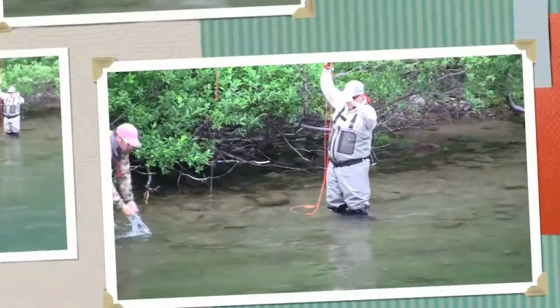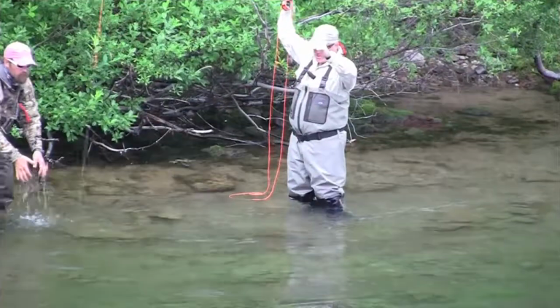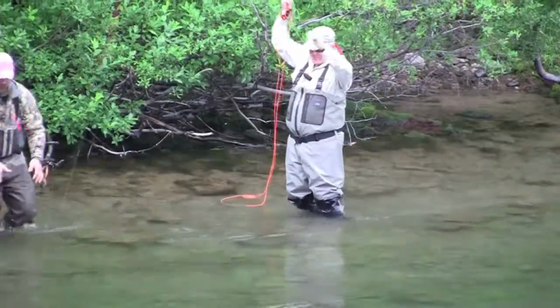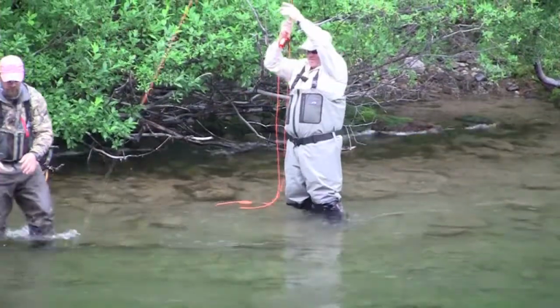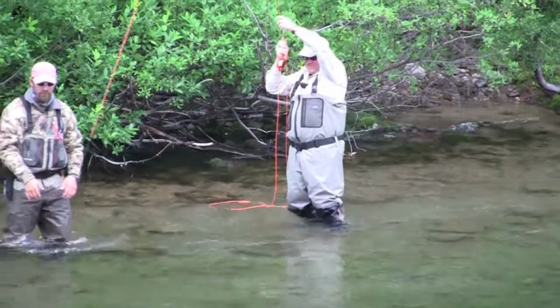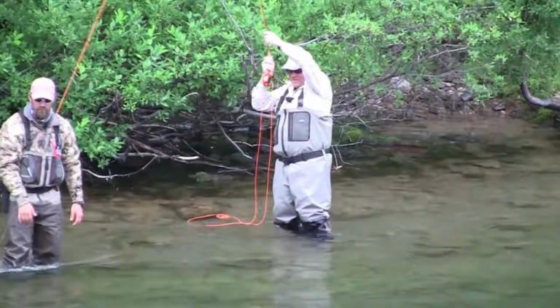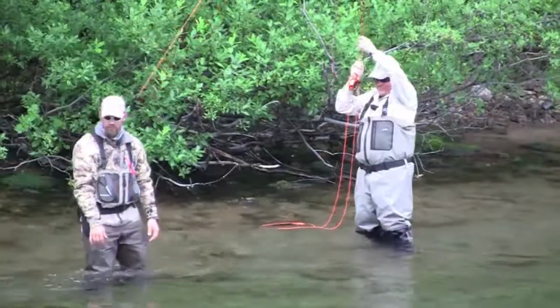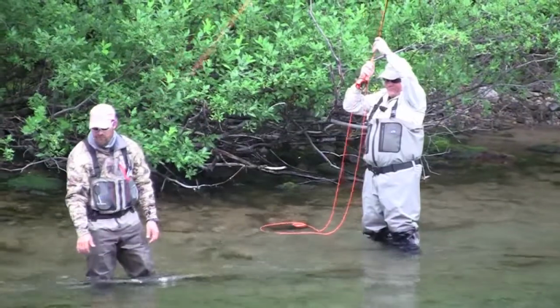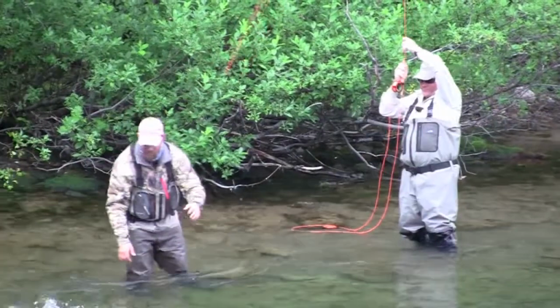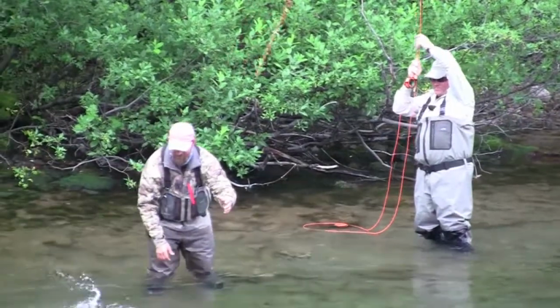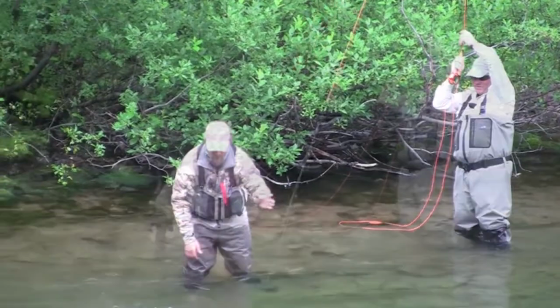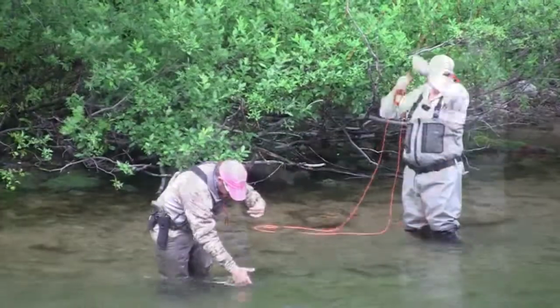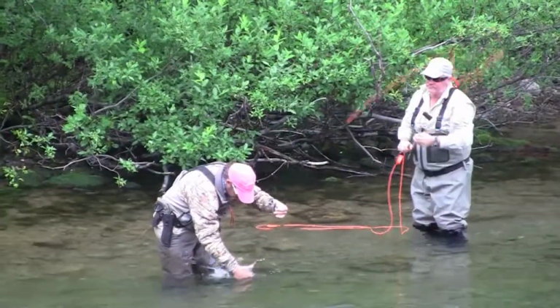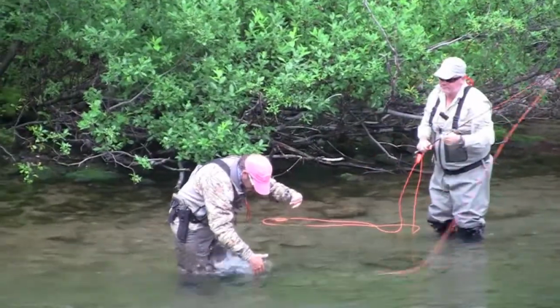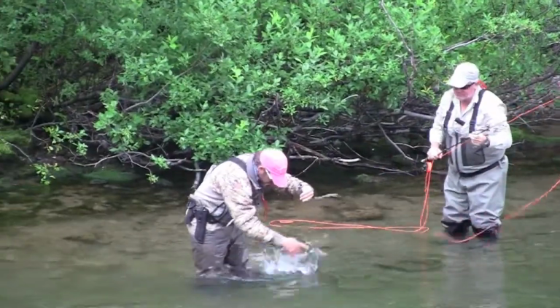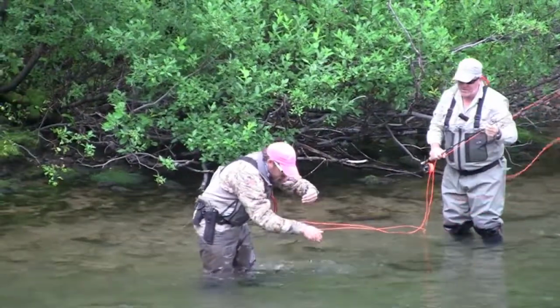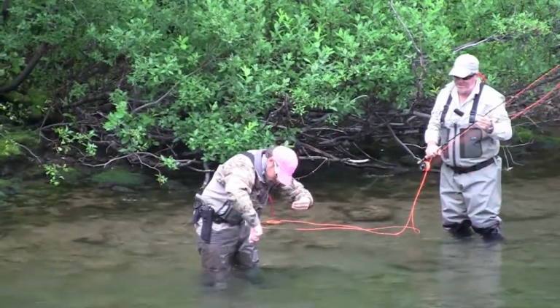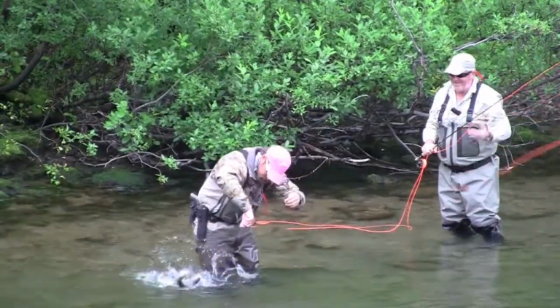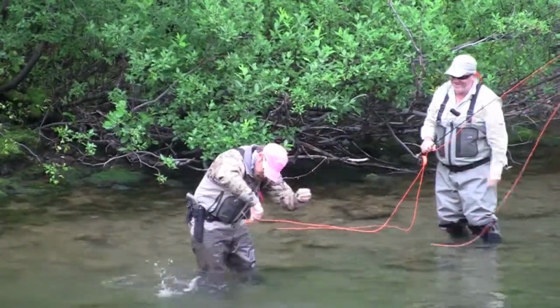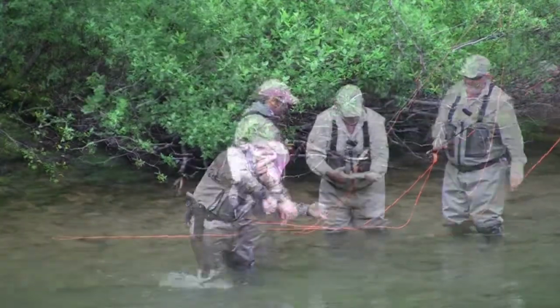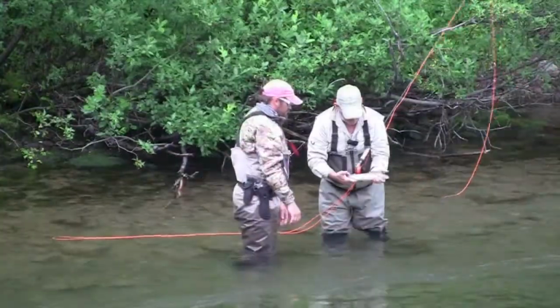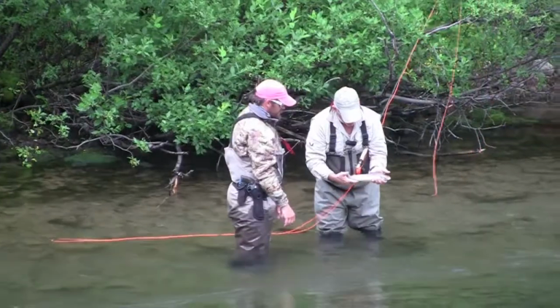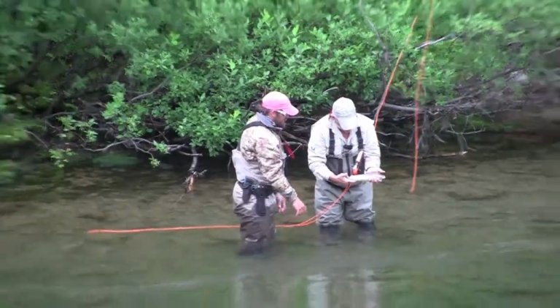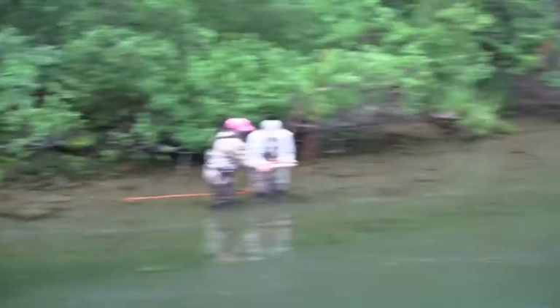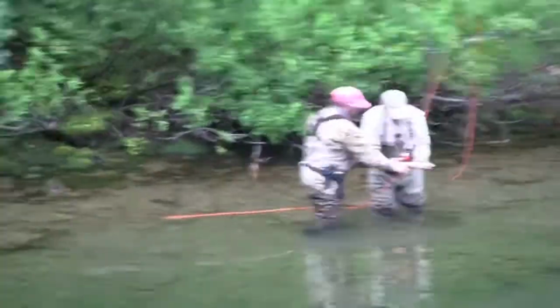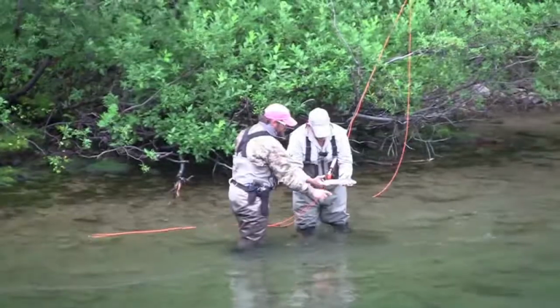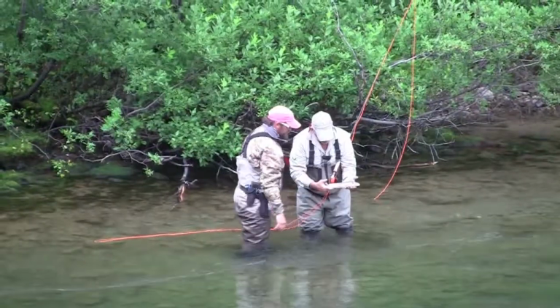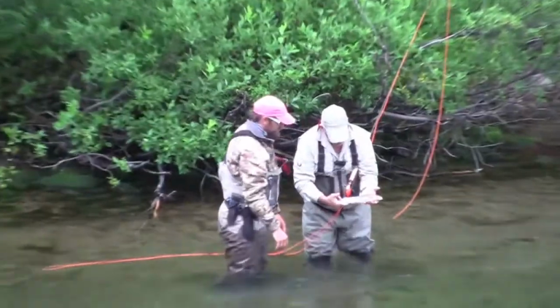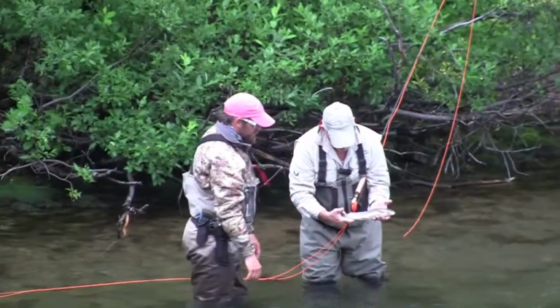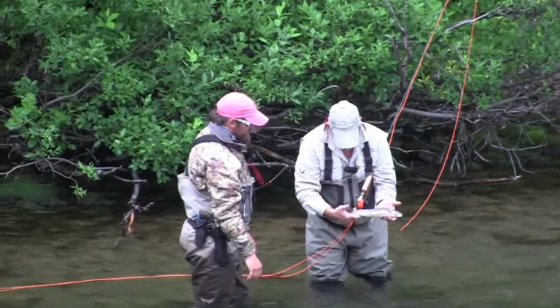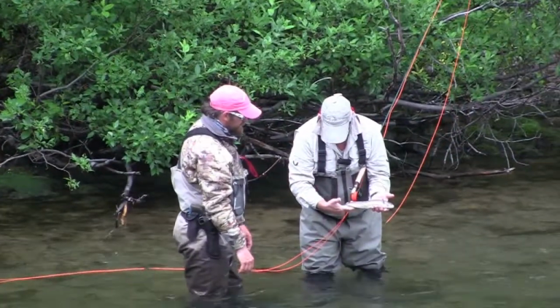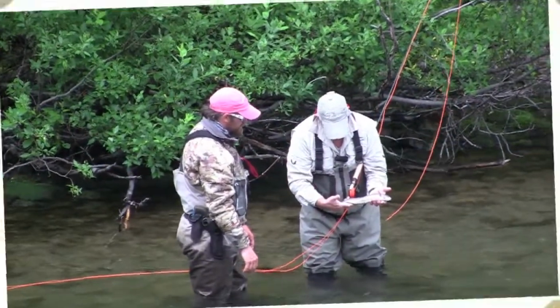Right on cue, over comes the guide — bring him in. Got the three spots right in the back, aren't they? Aren't they just a good little fish.